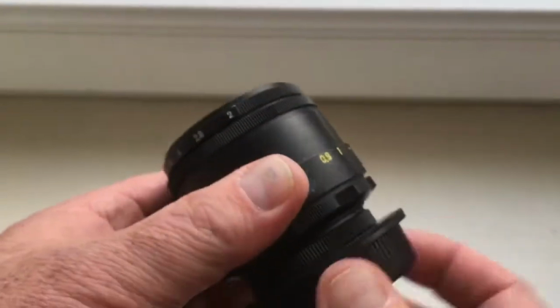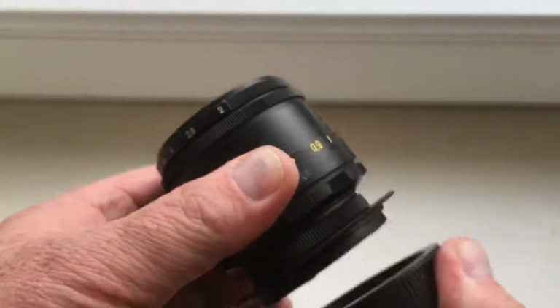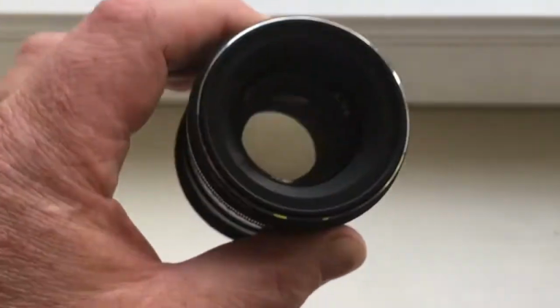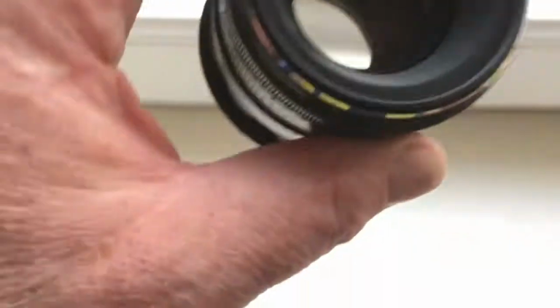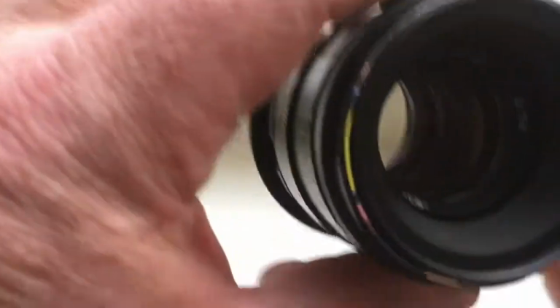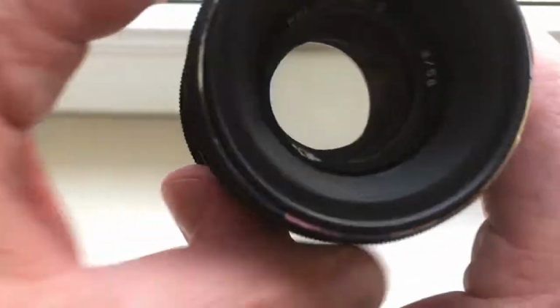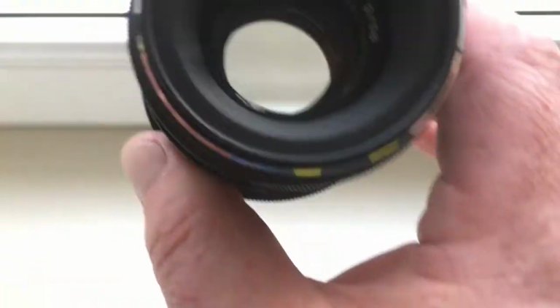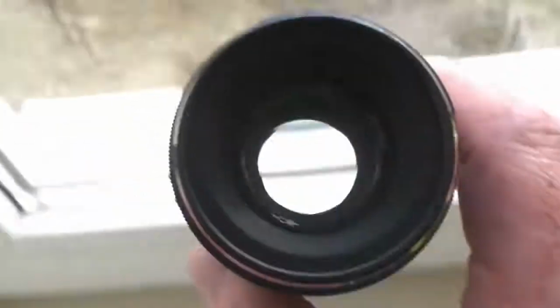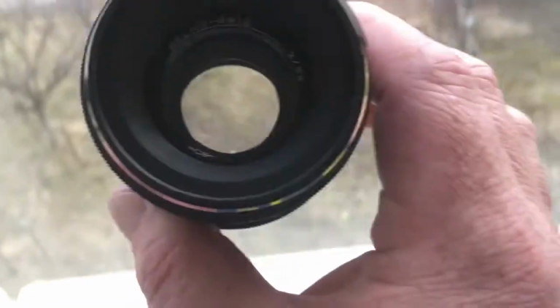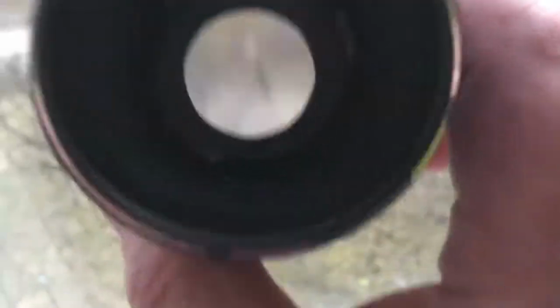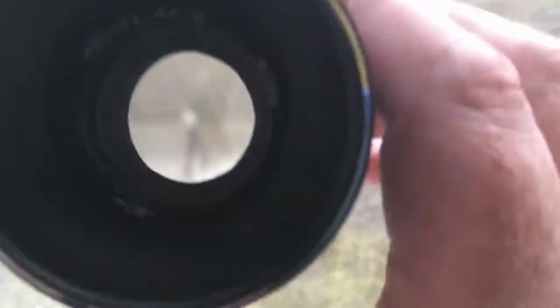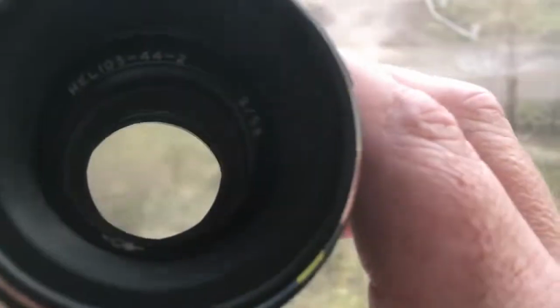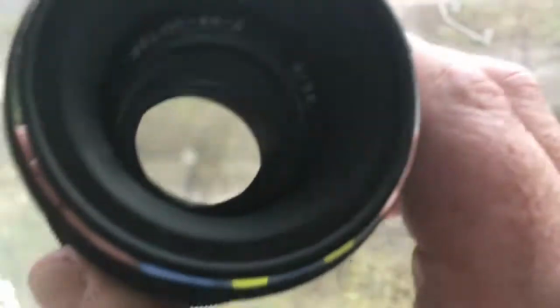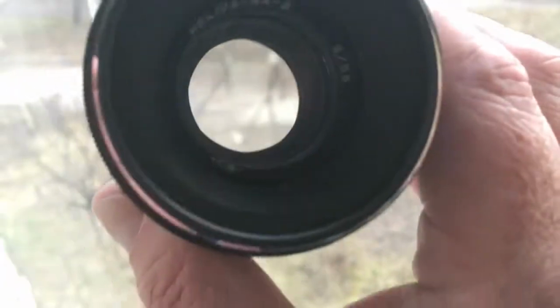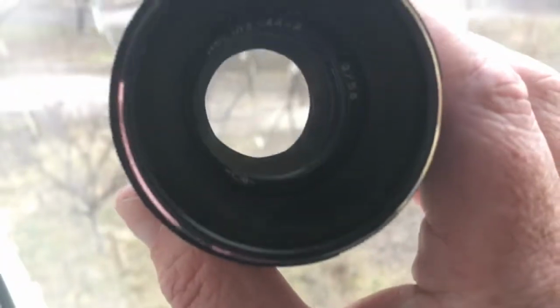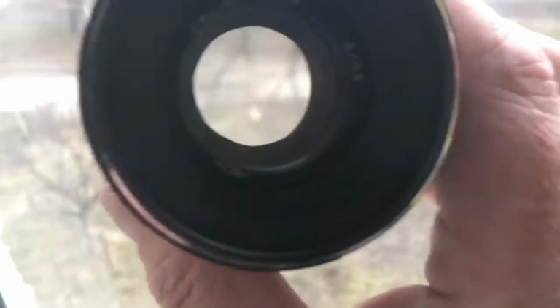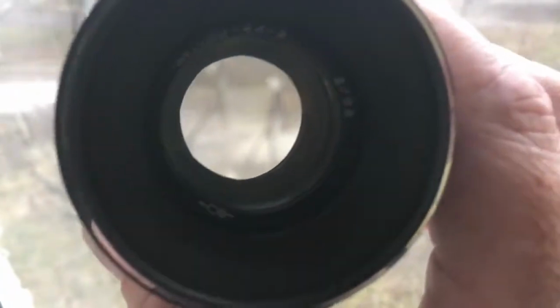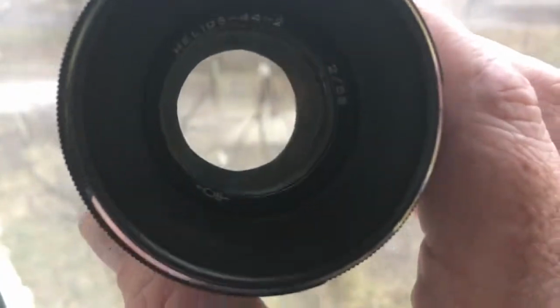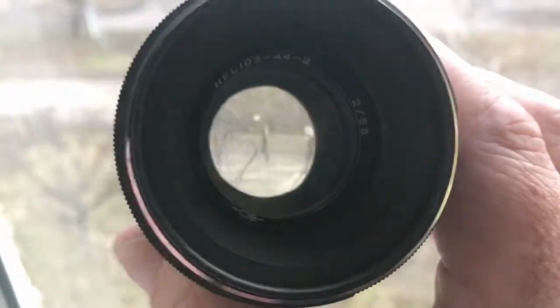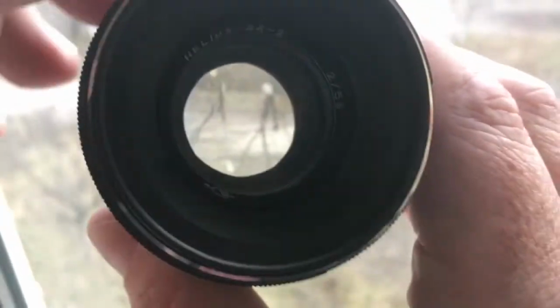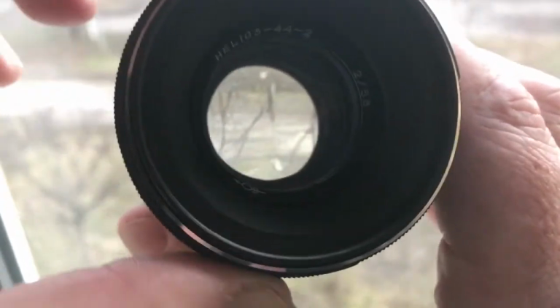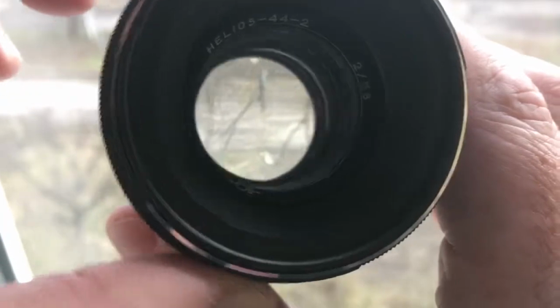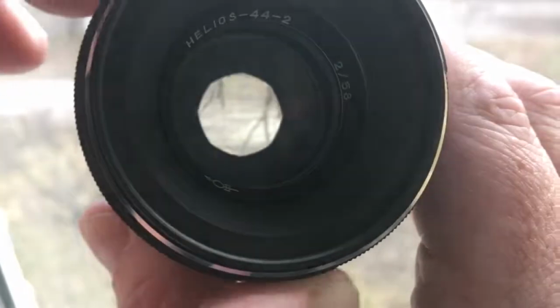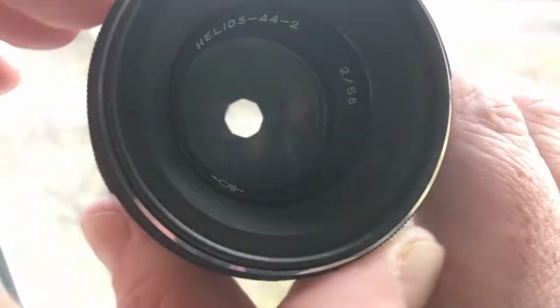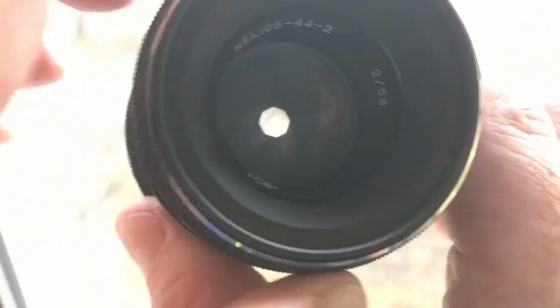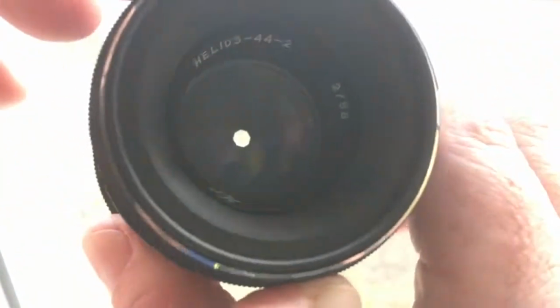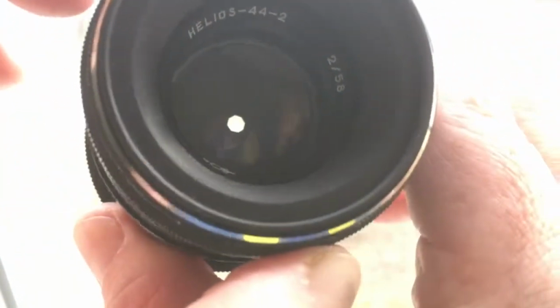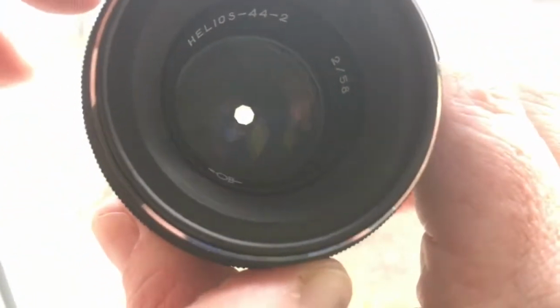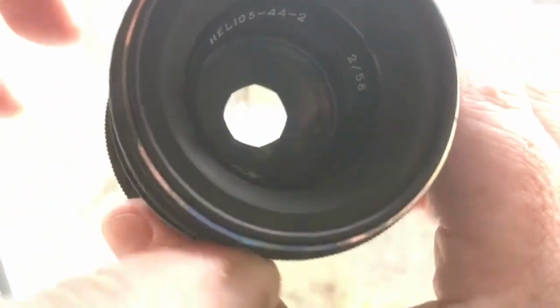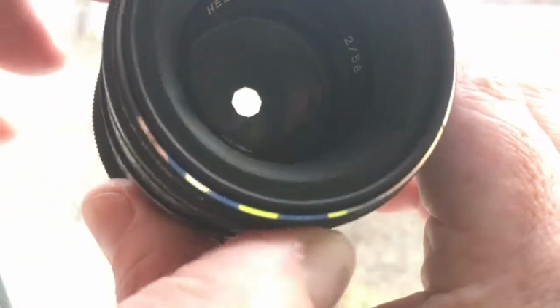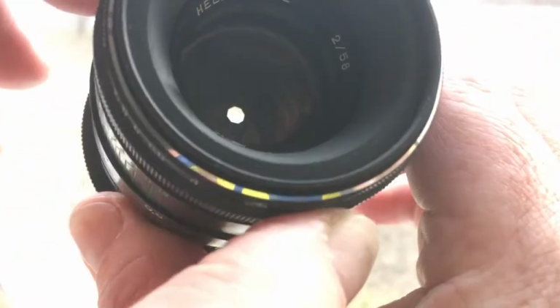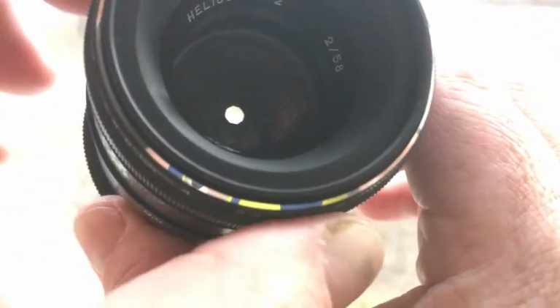...a UV filter. Look, one more time — clean lens, dry aperture. One more time.